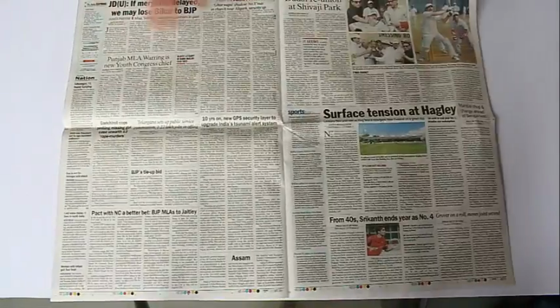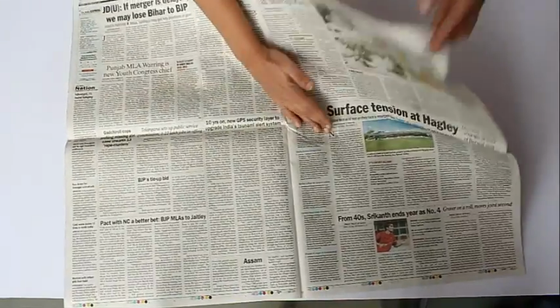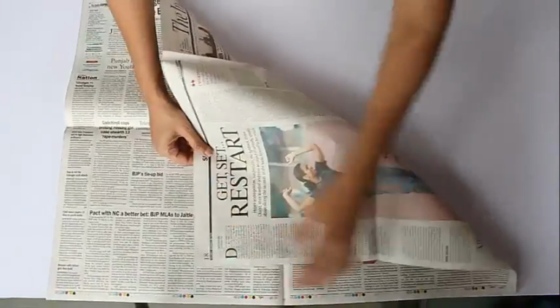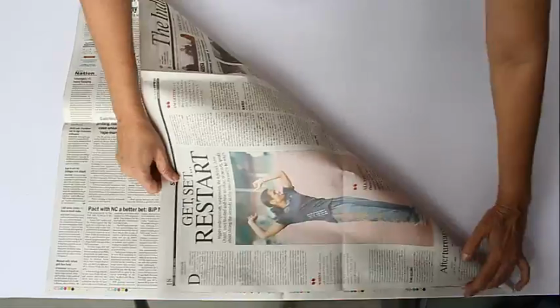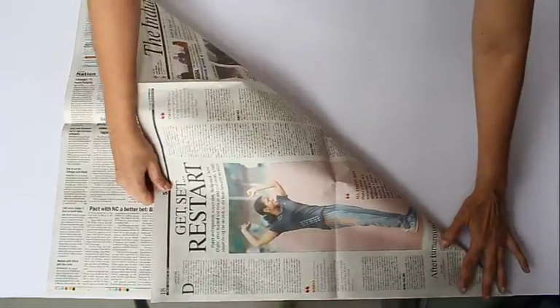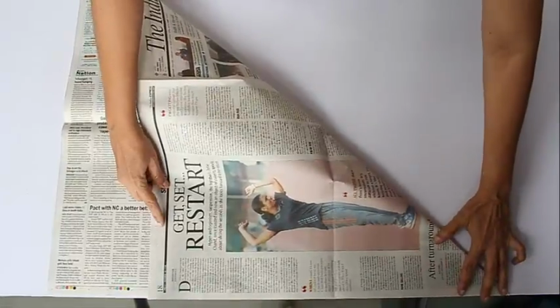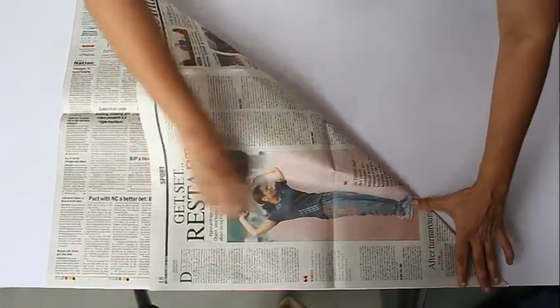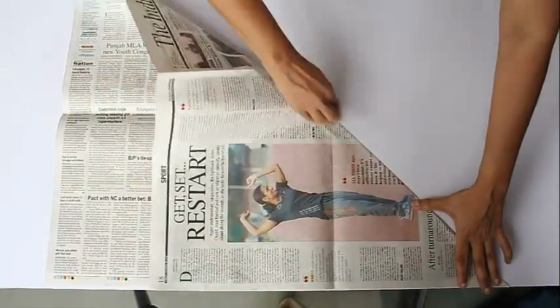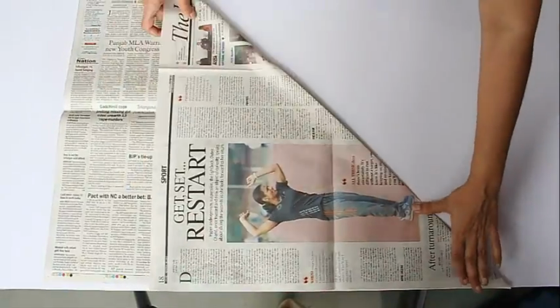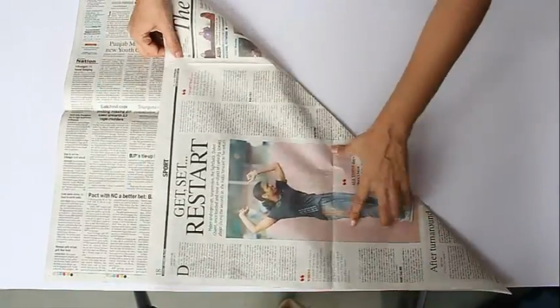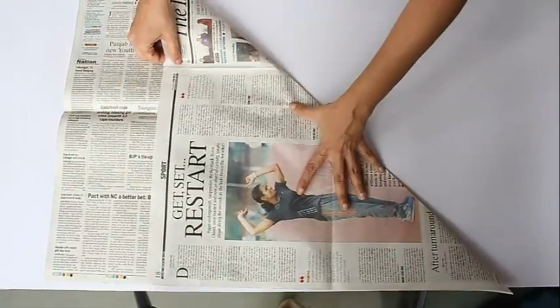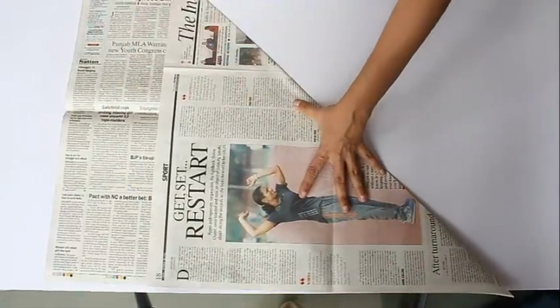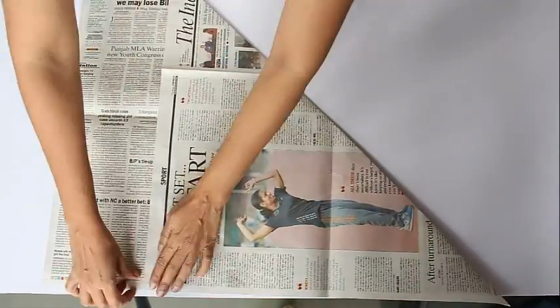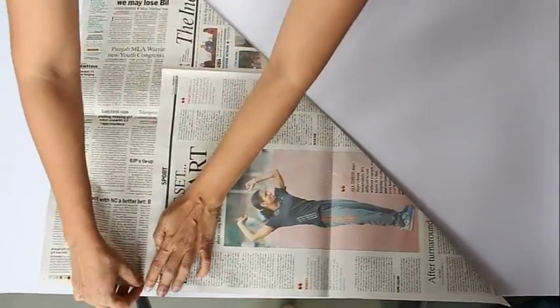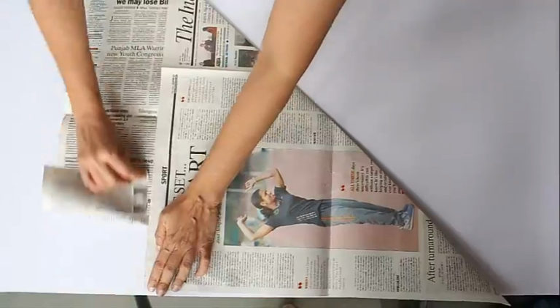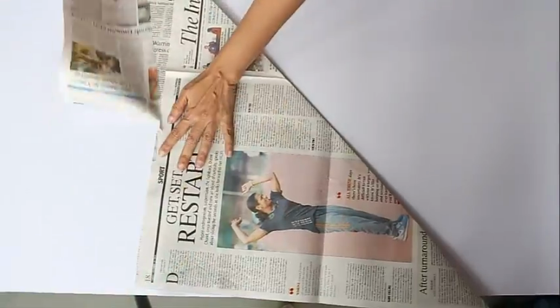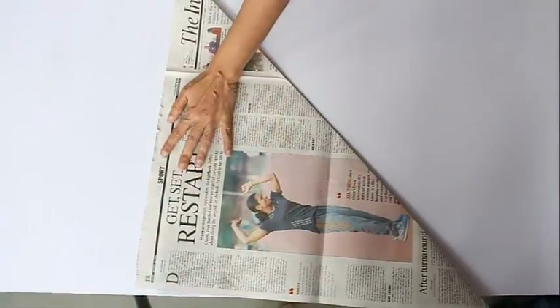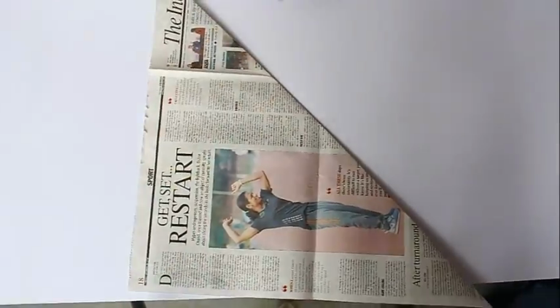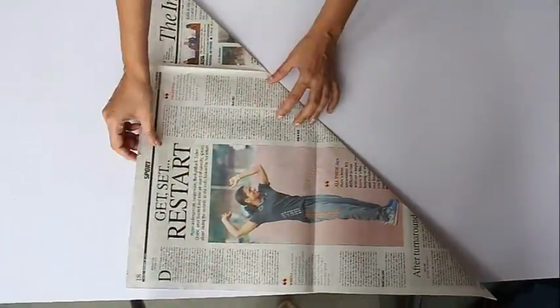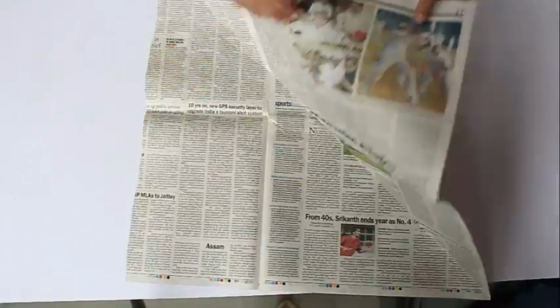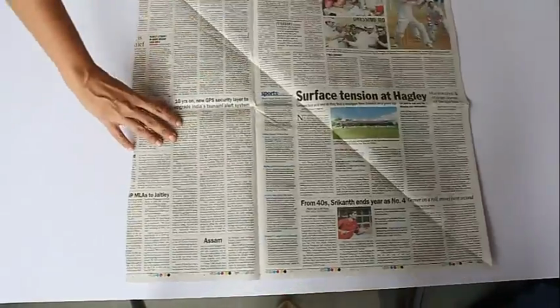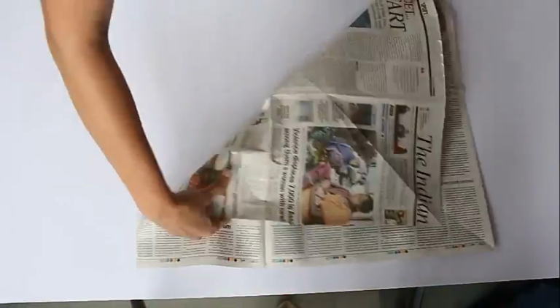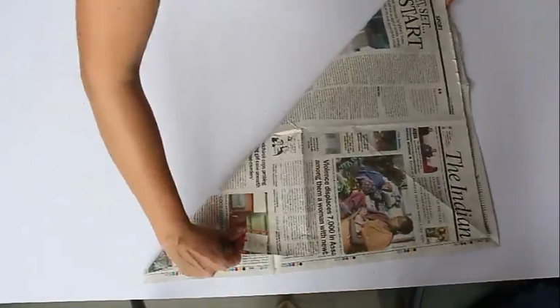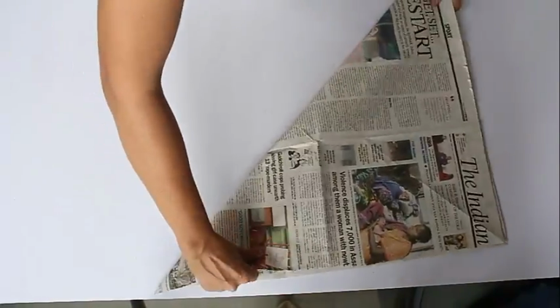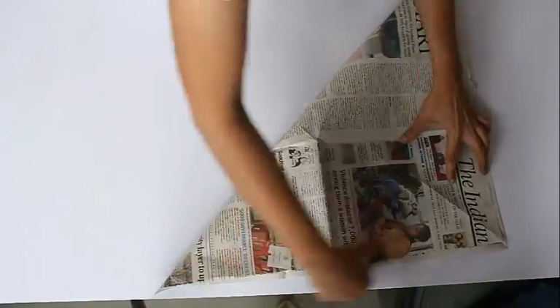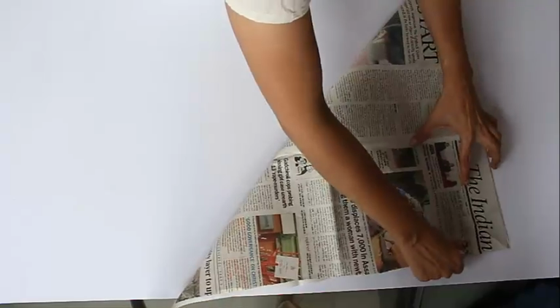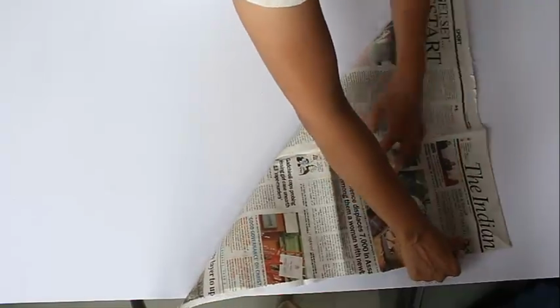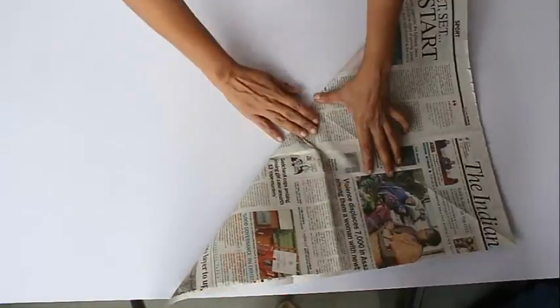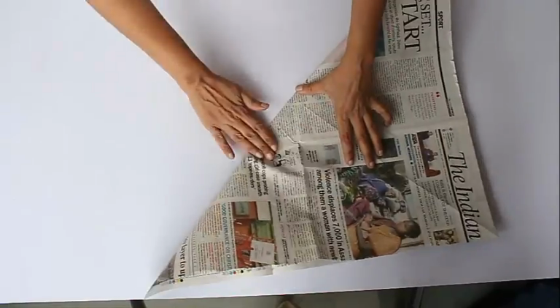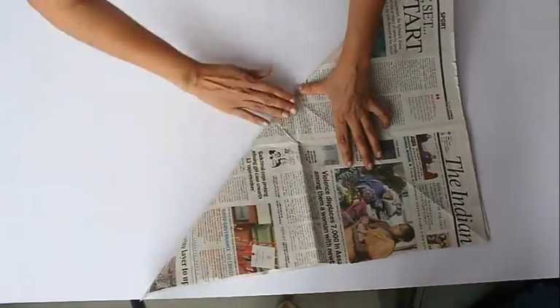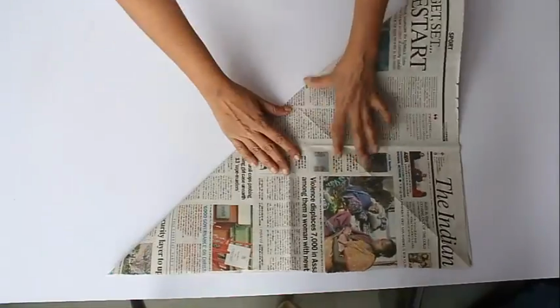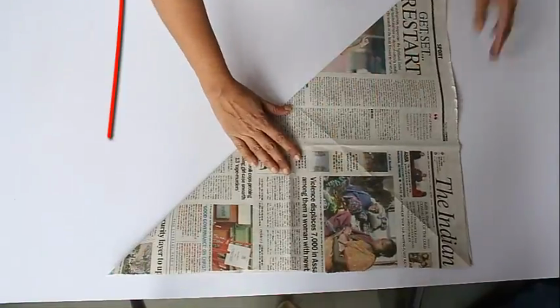First we will make a square out of this newspaper, and the side of the square will be the width of the newspaper. Then we will fold the diagonal so that we get the center of this newspaper.